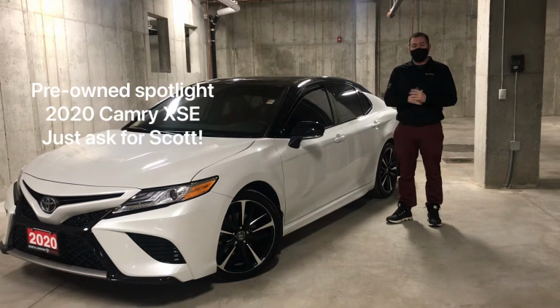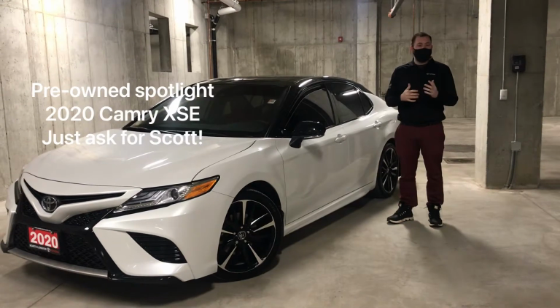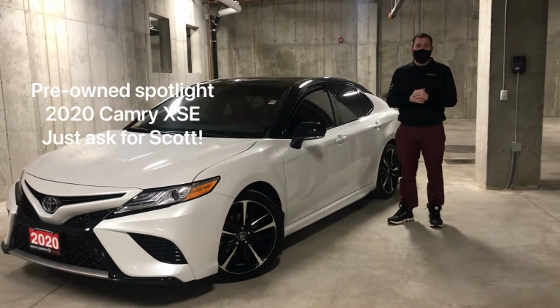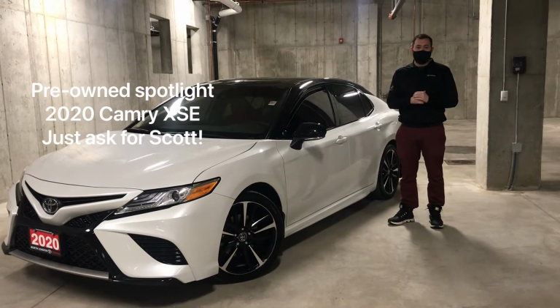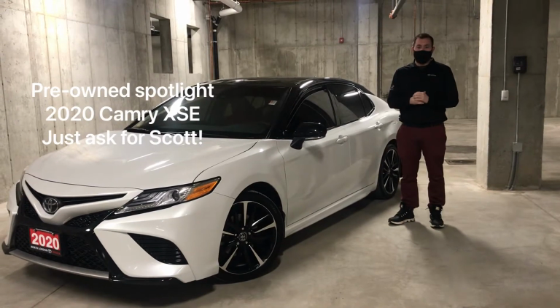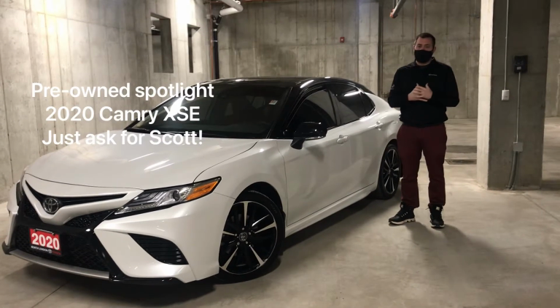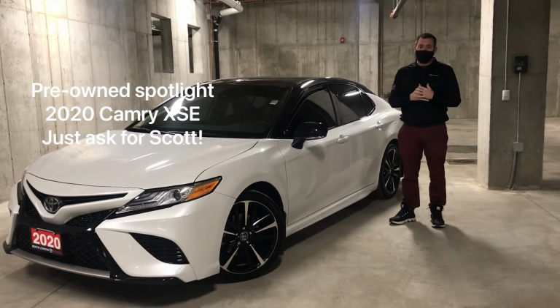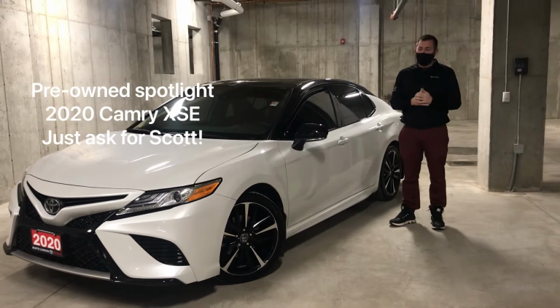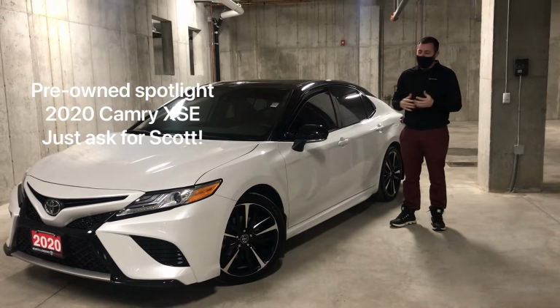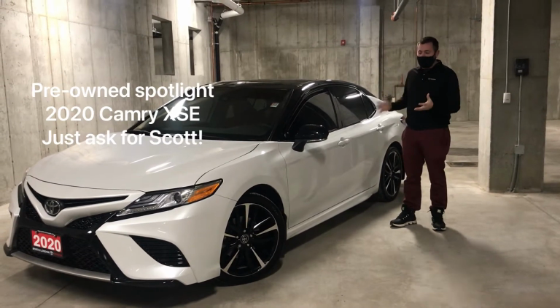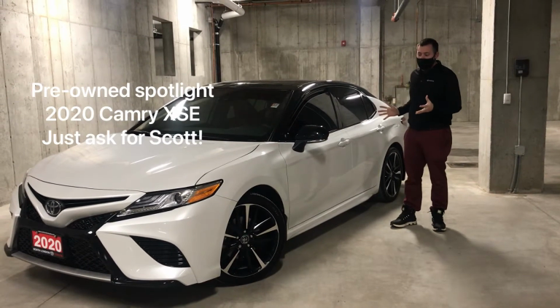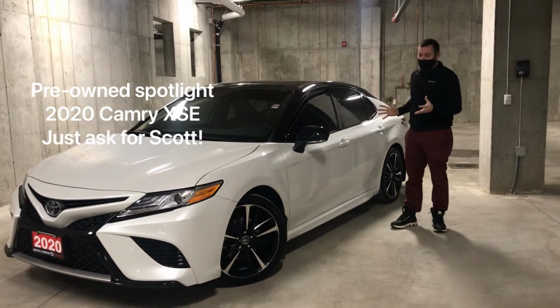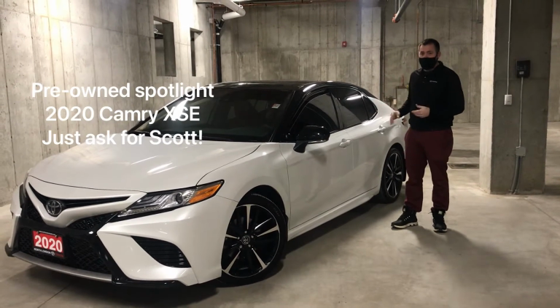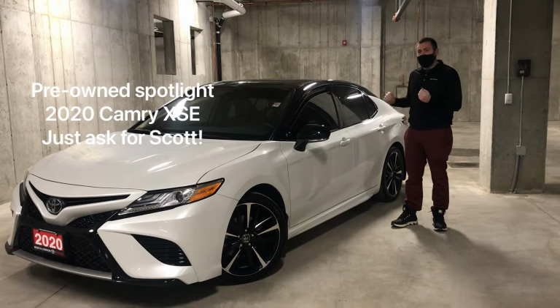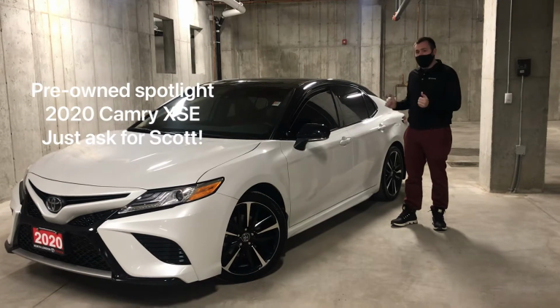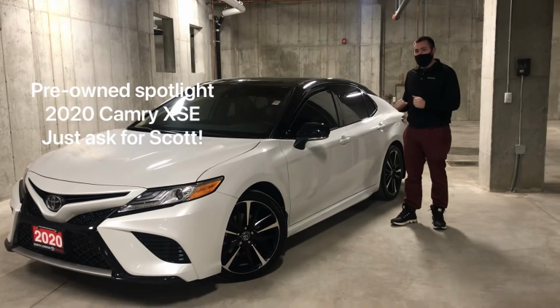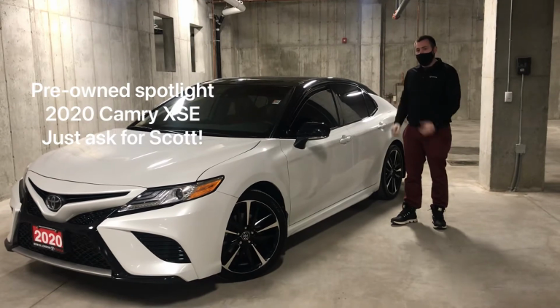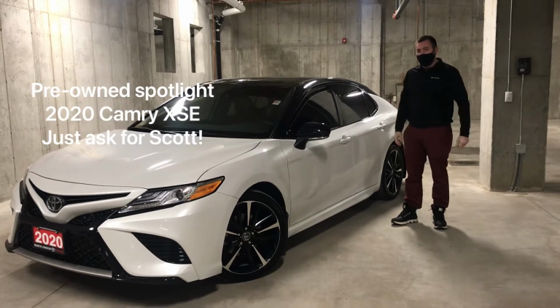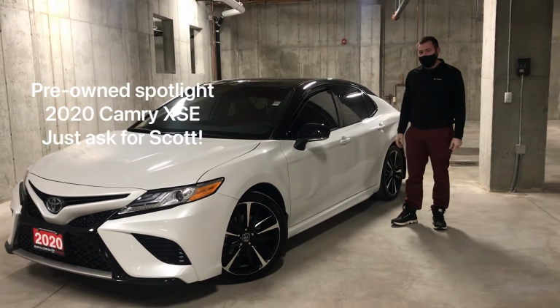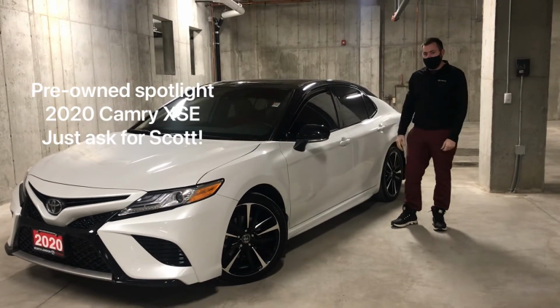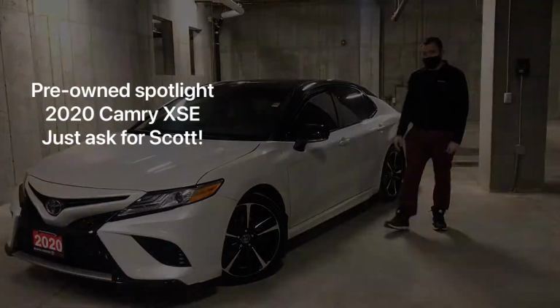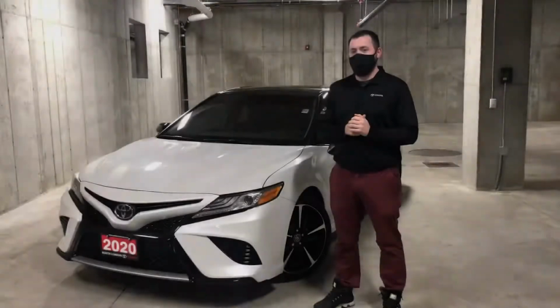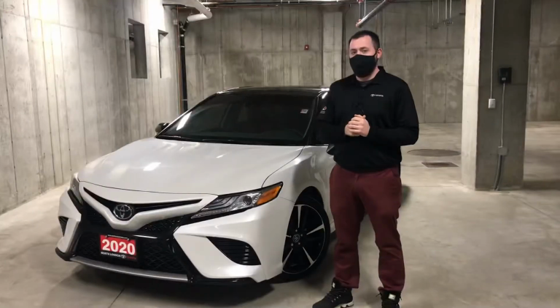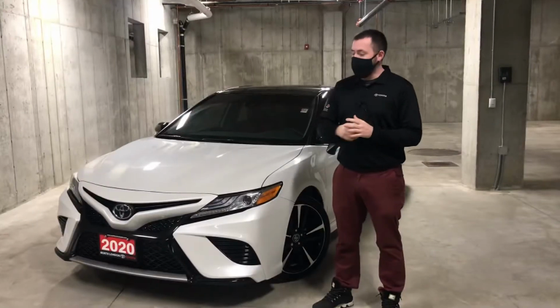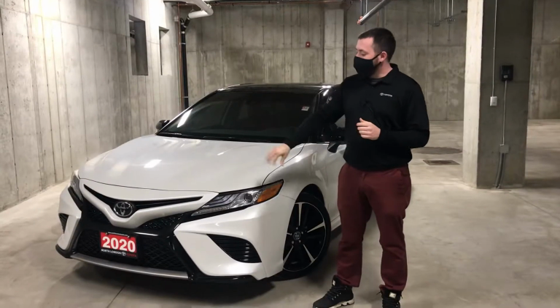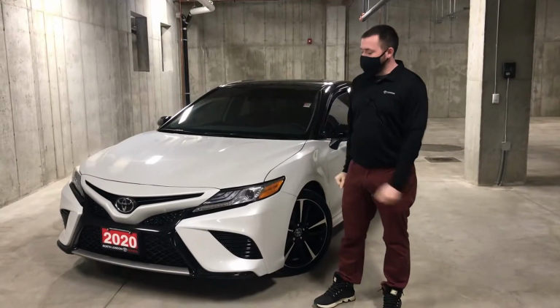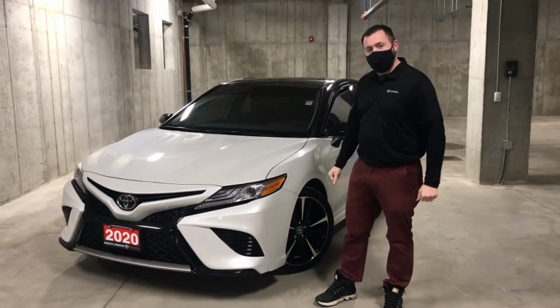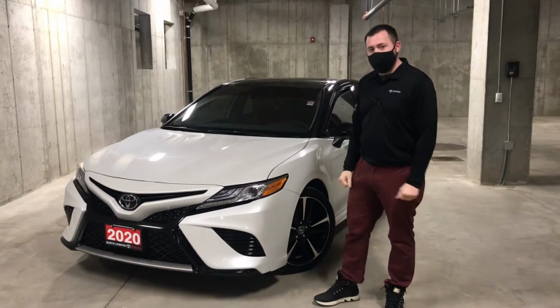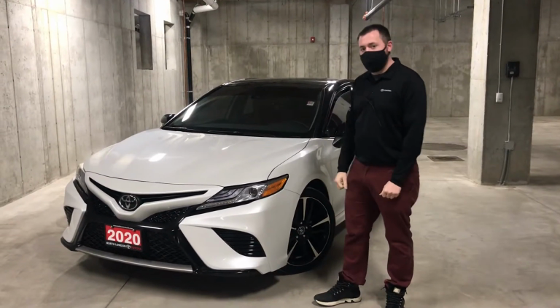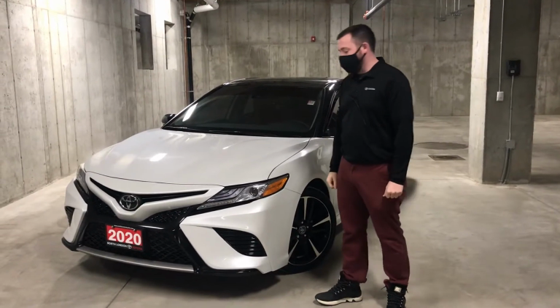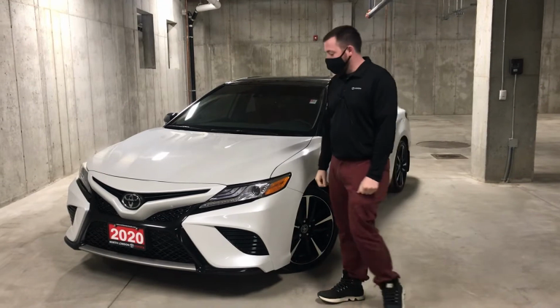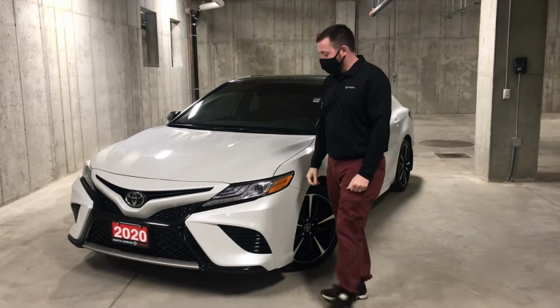Welcome to North London Toyota. Just ask for Scott here with this week's spotlight: a 2020 Camry XSE. I'm going to walk you through some exterior features on this Camry XSE.